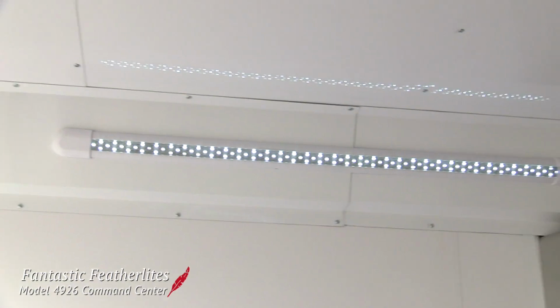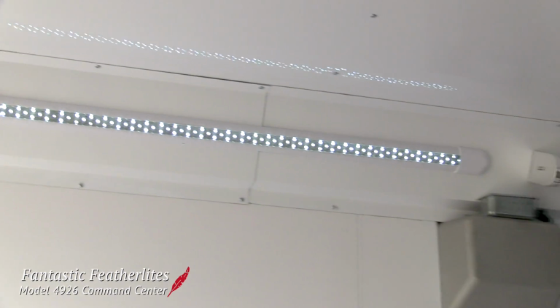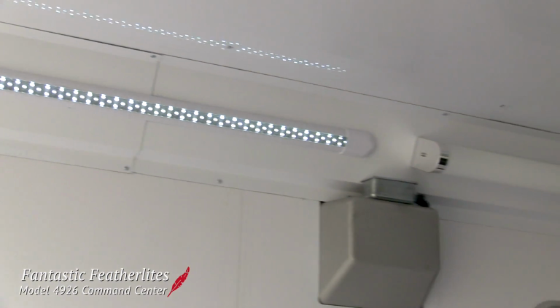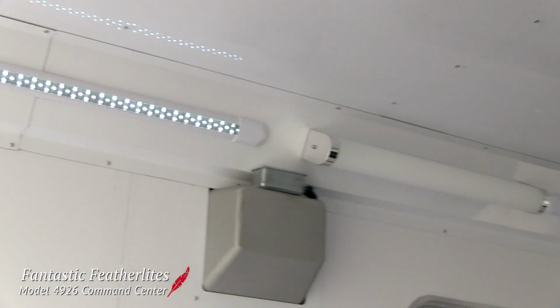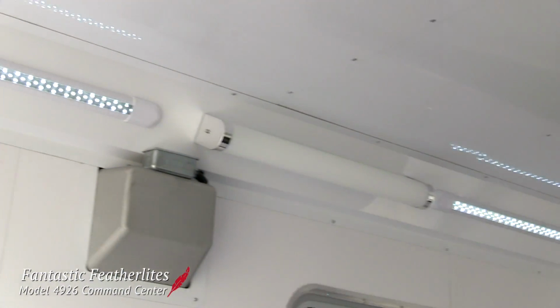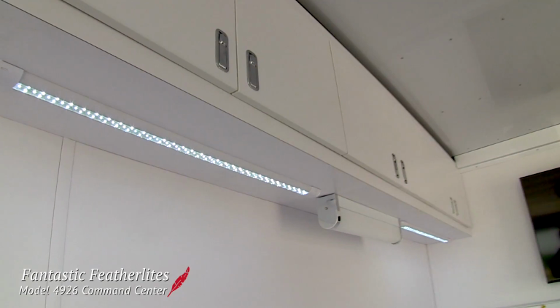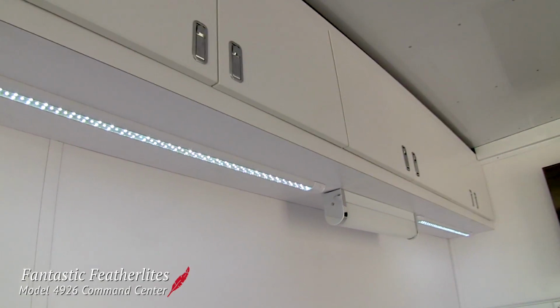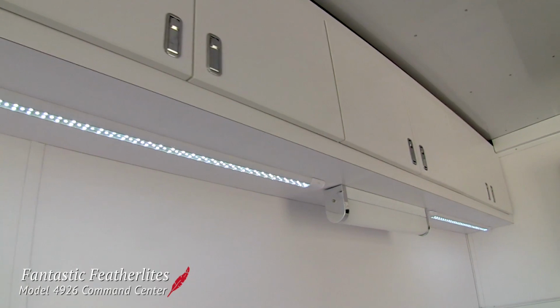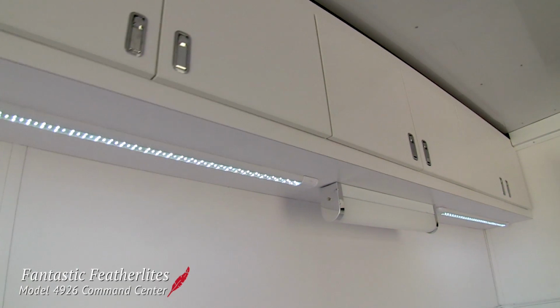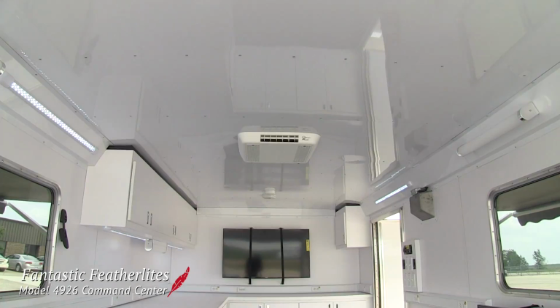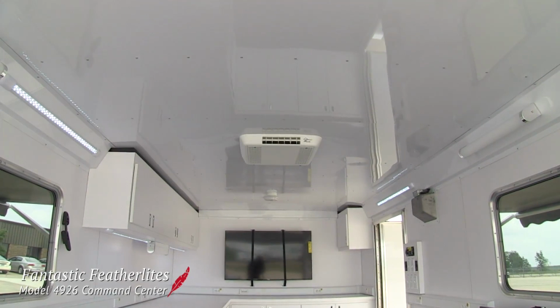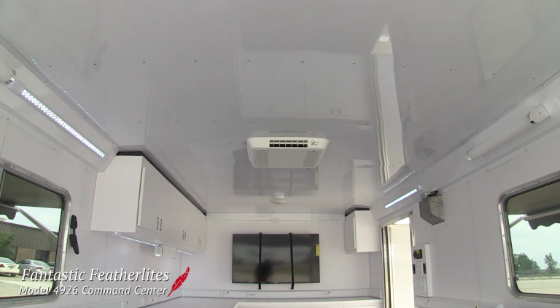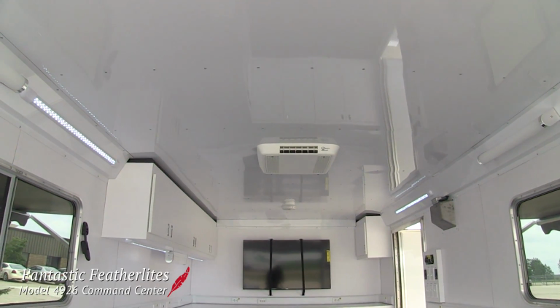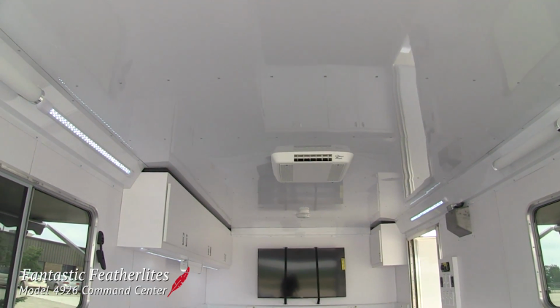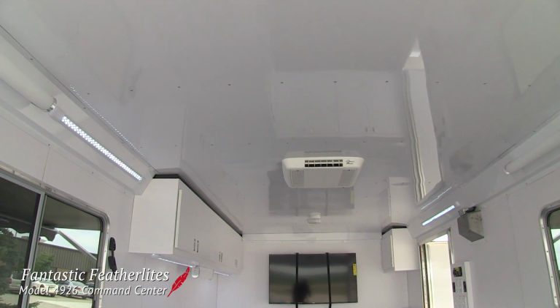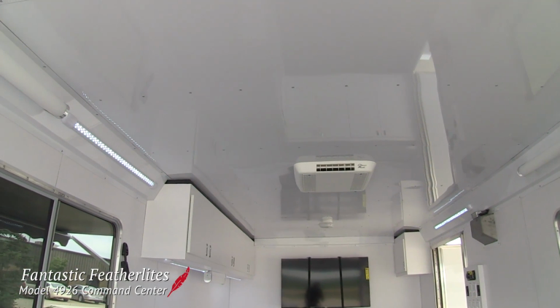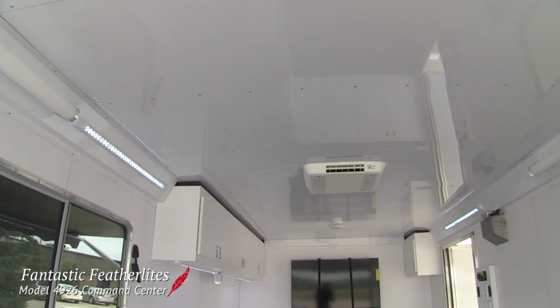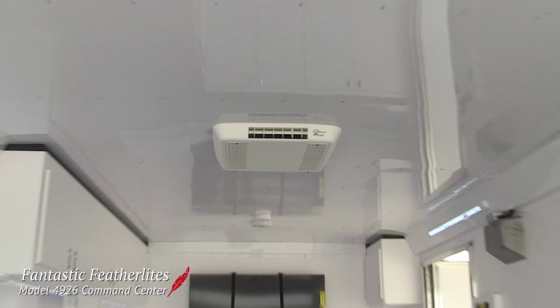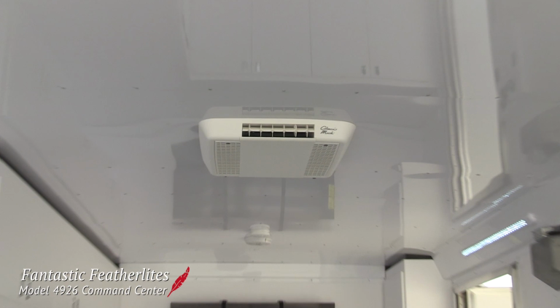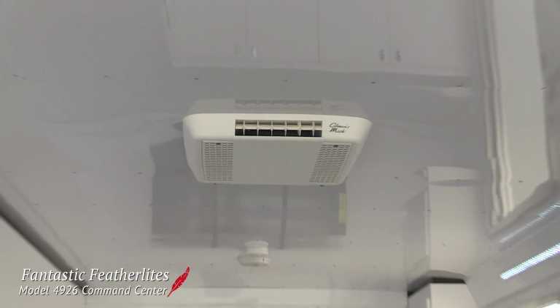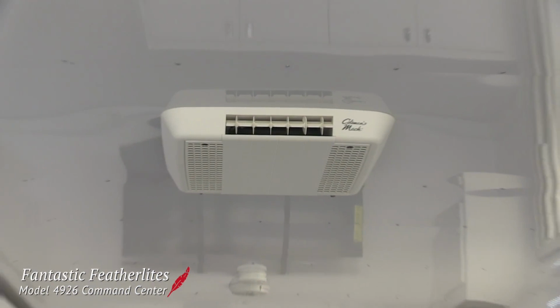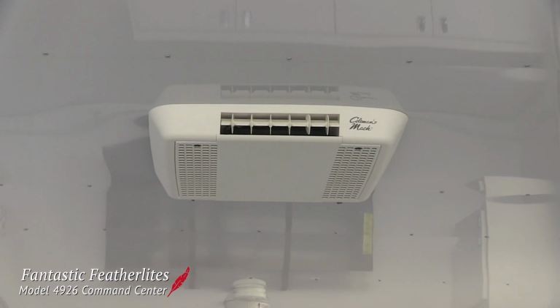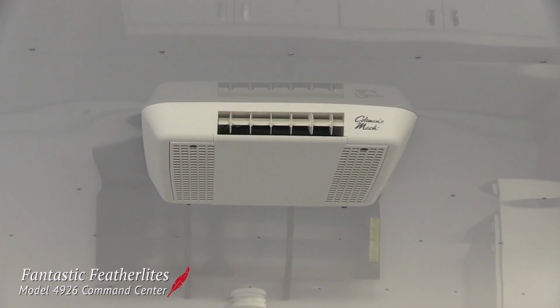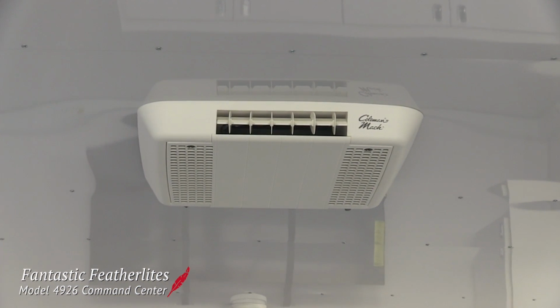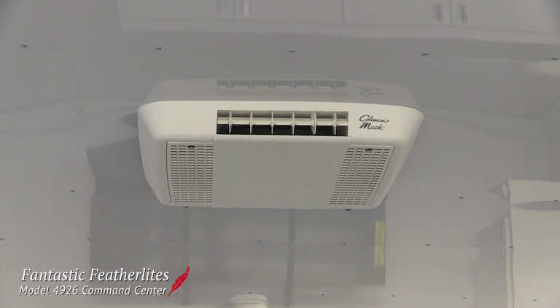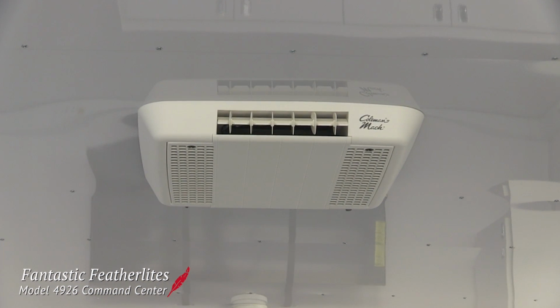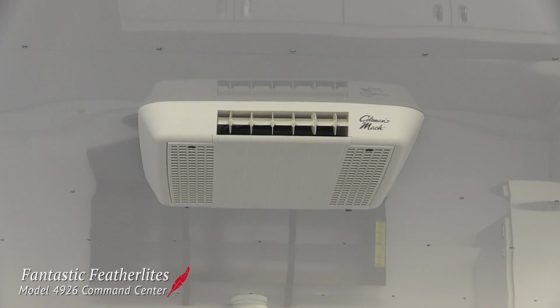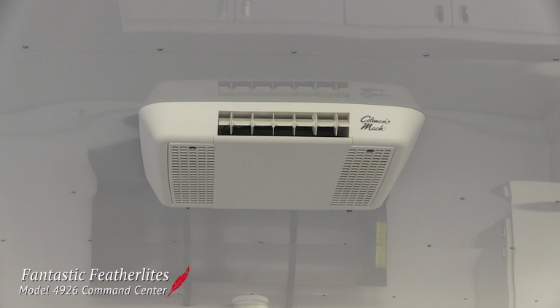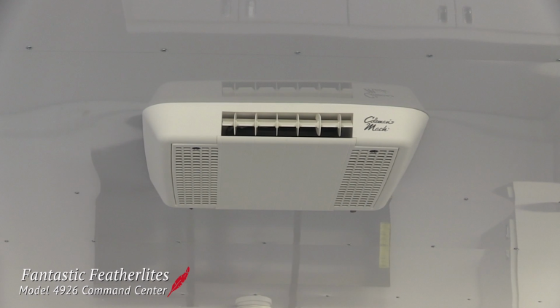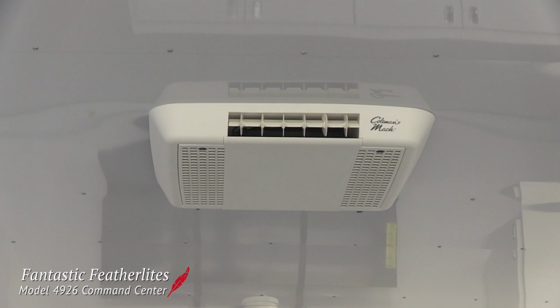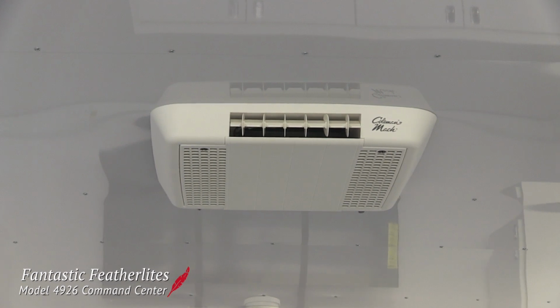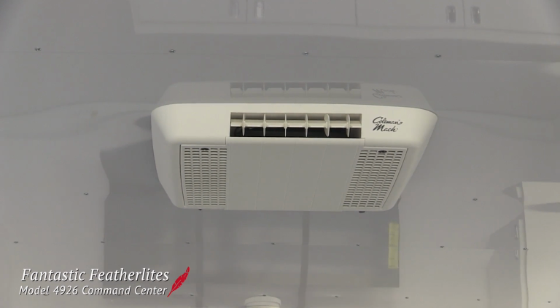LED strip lights on the coping and underneath the overhead cabinets complement the fluorescent lights to make sure people have a well-lit working environment. An AC unit aids in keeping the group comfortable. It's a must when working in the hot muggy aftermath of a storm.